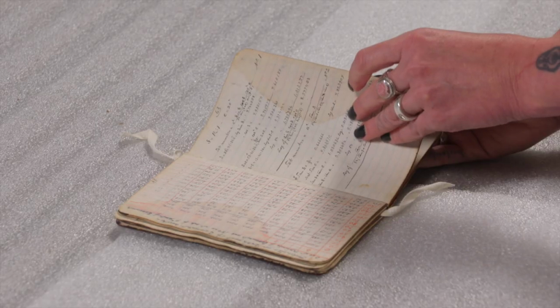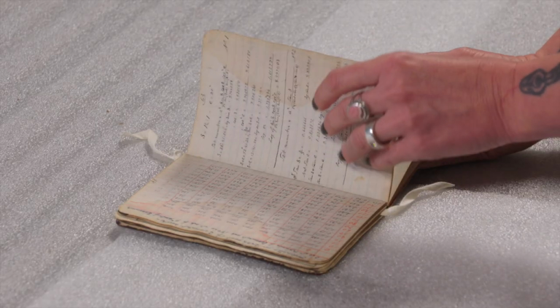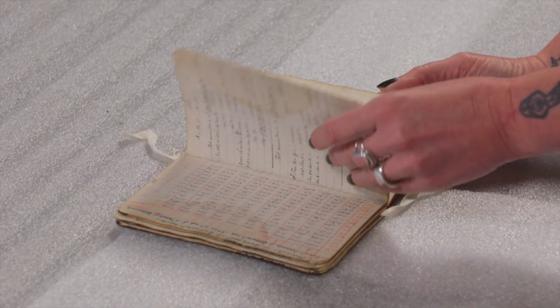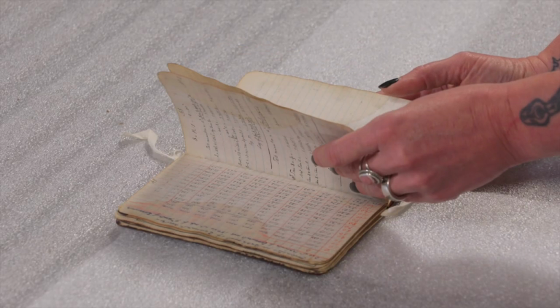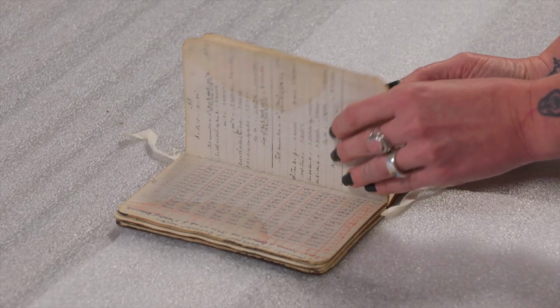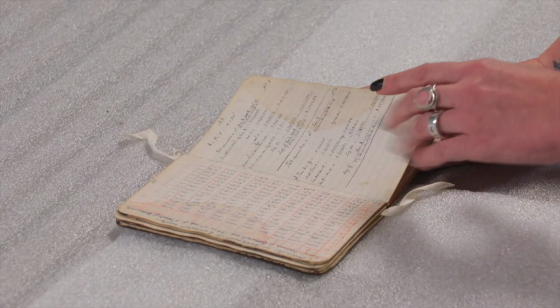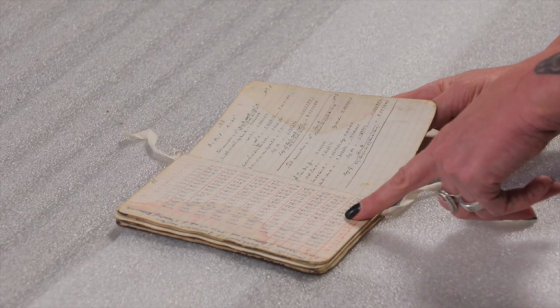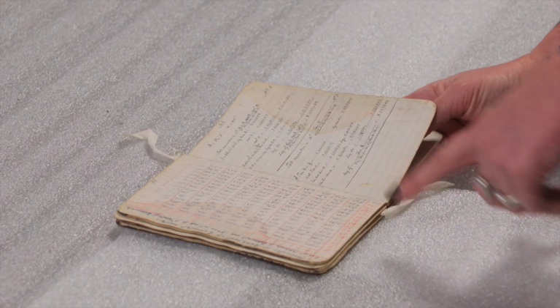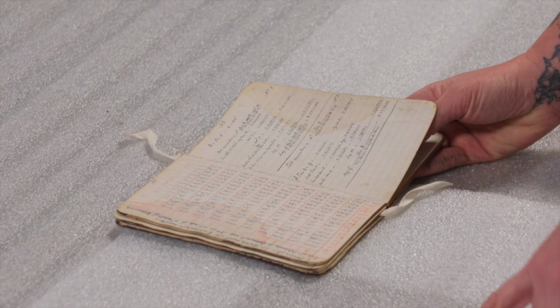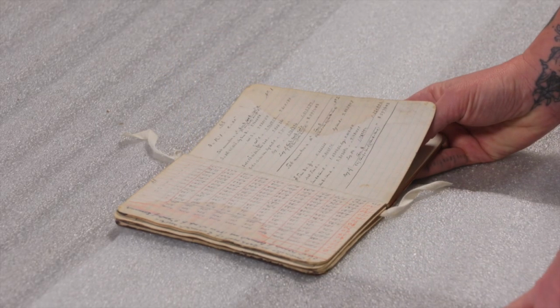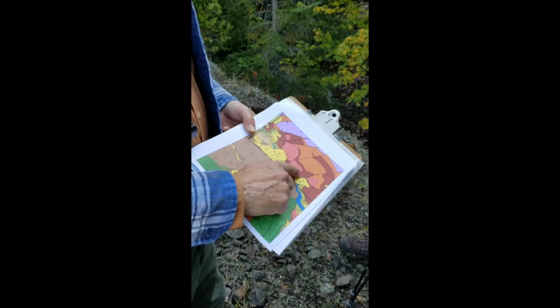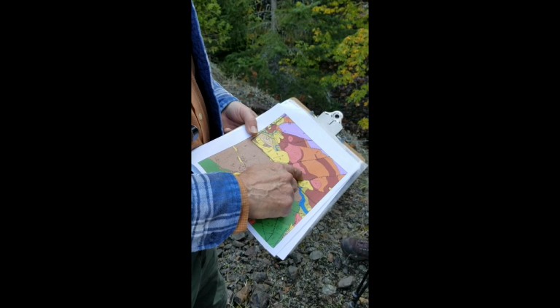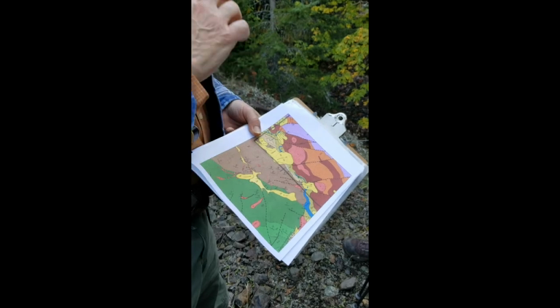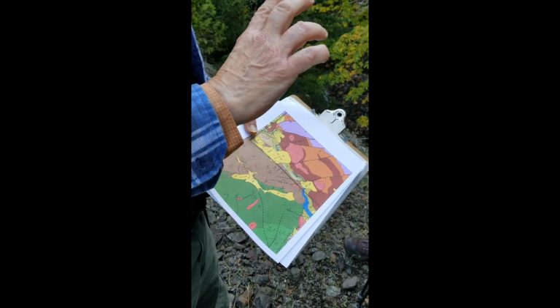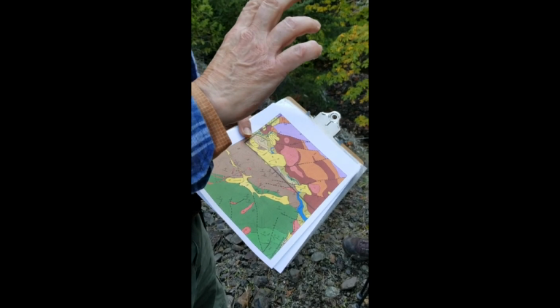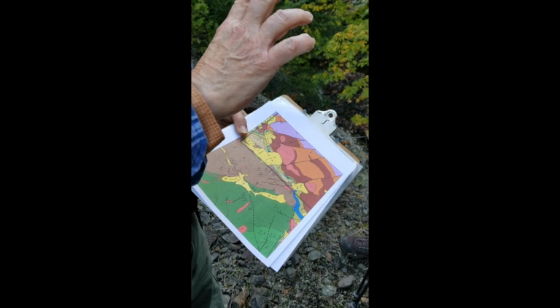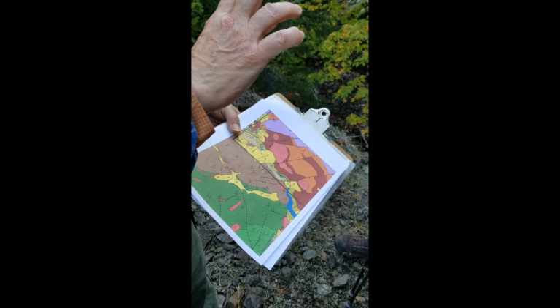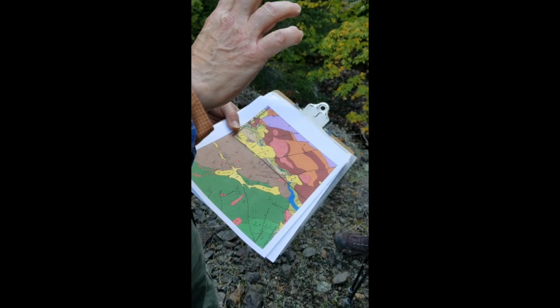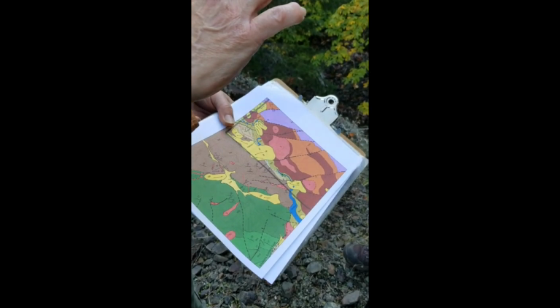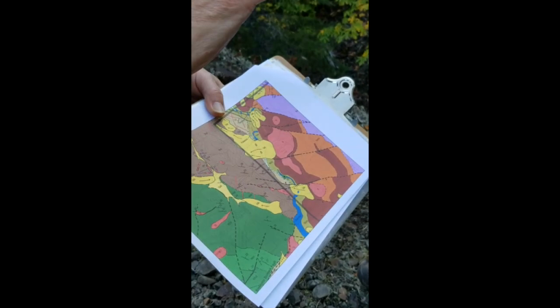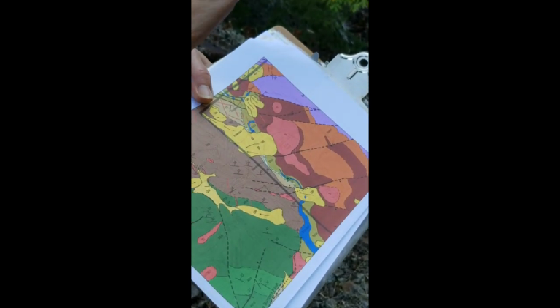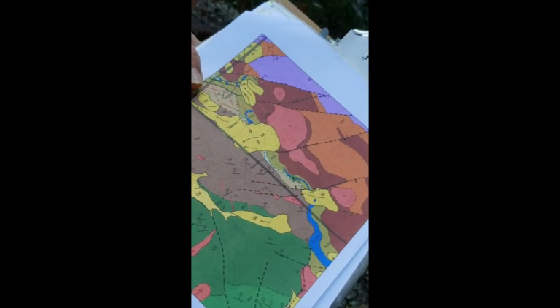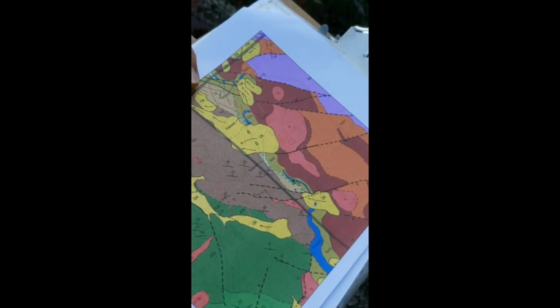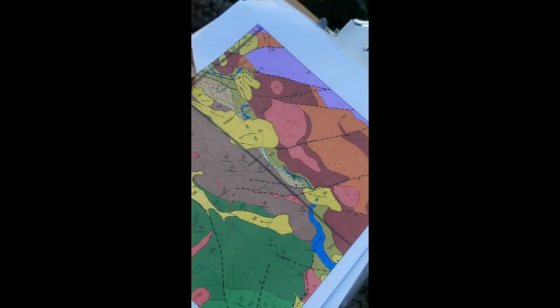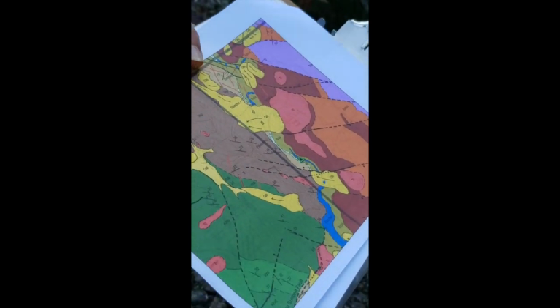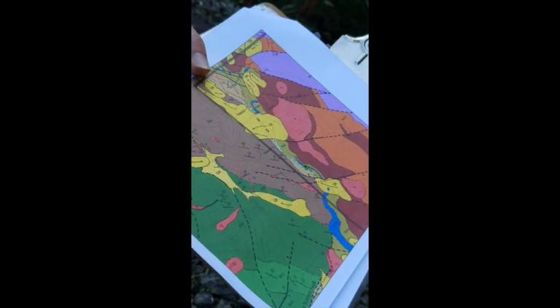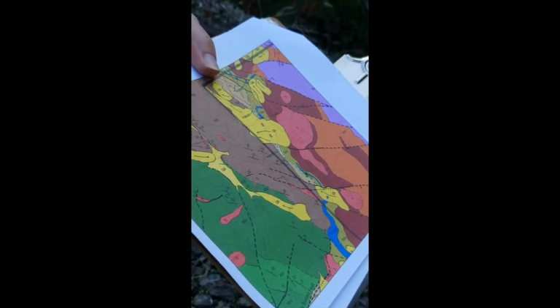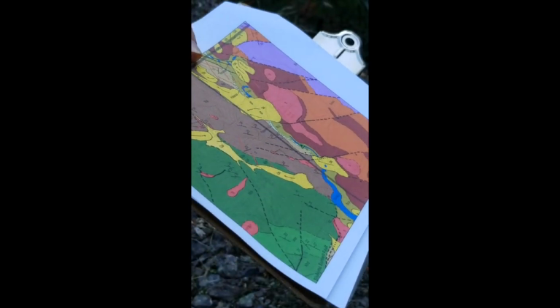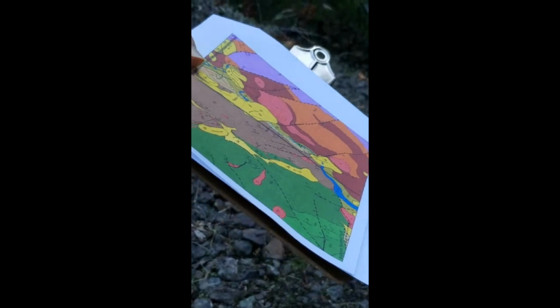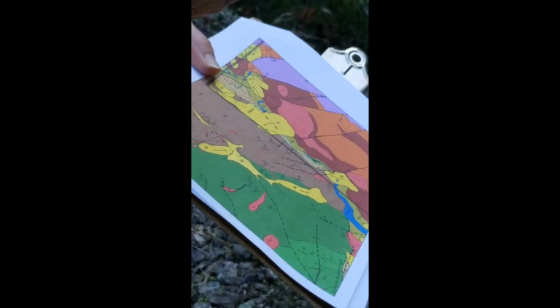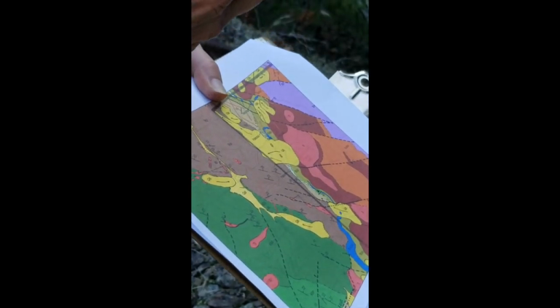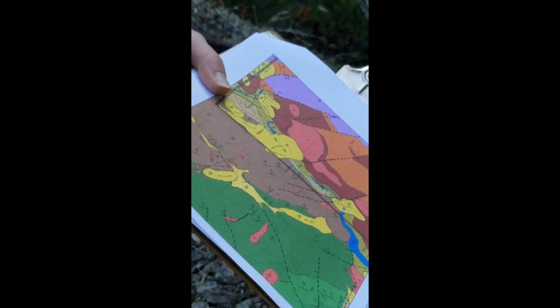The cool thing is you can take these numbers and walk out and stand in the exact spot that this survey crew was at the time, and walk these potential routes.